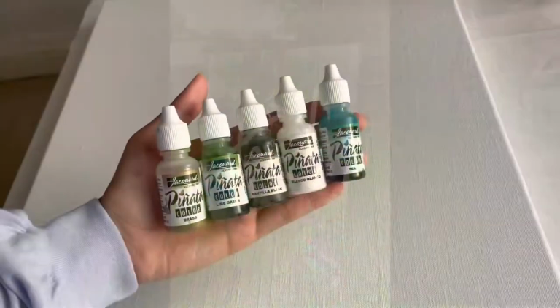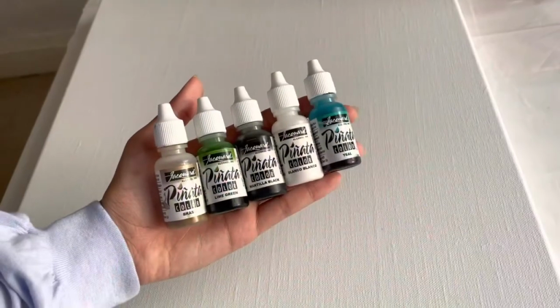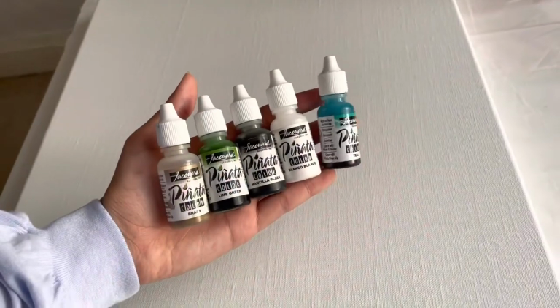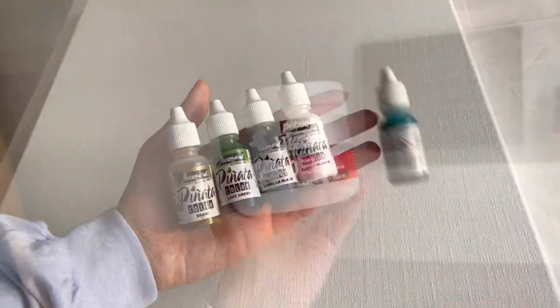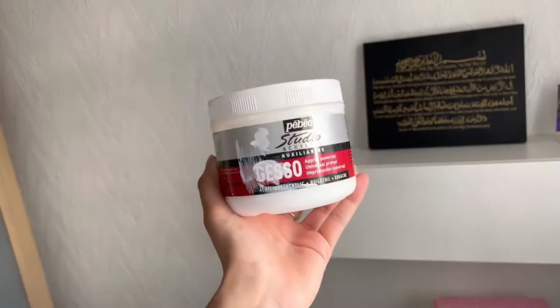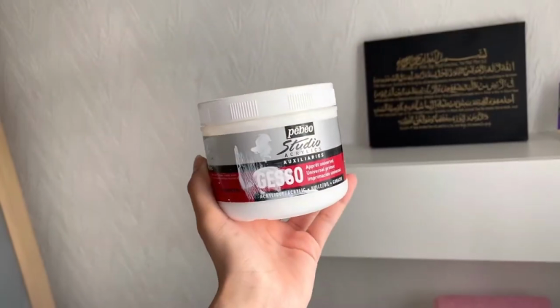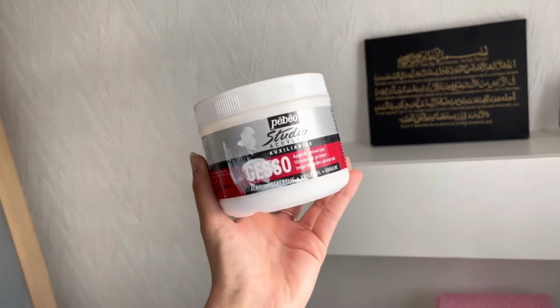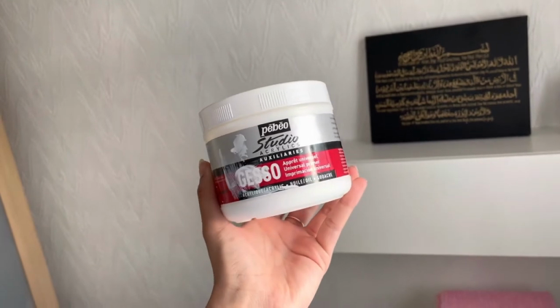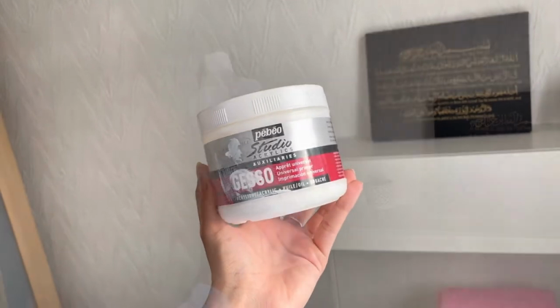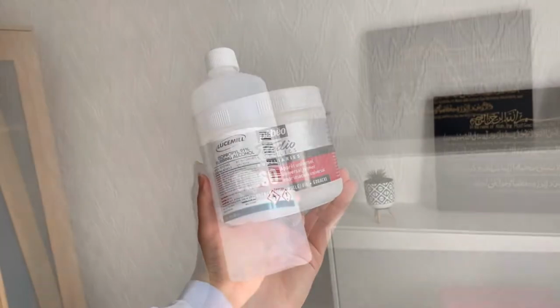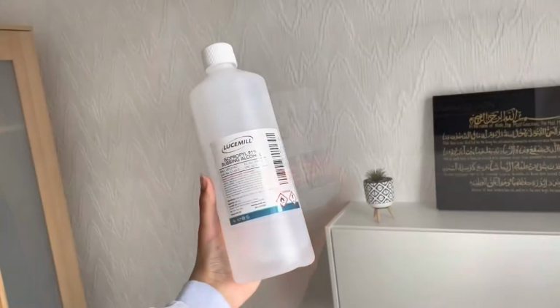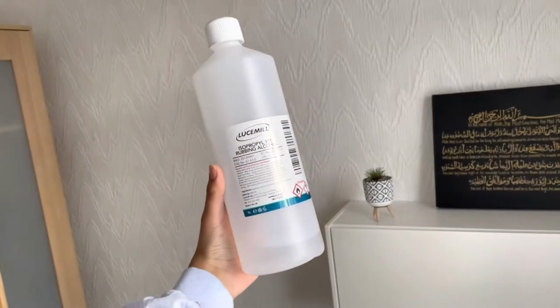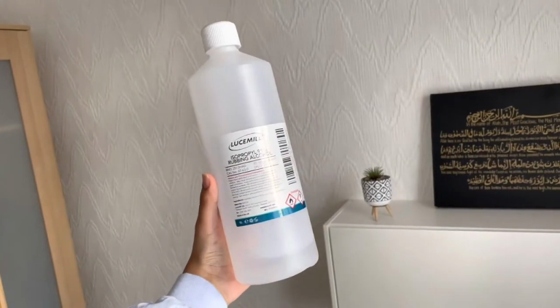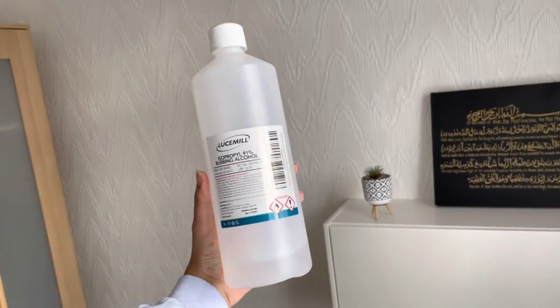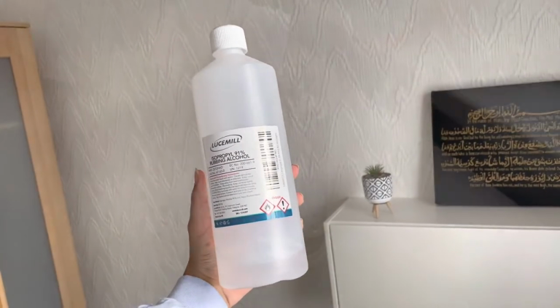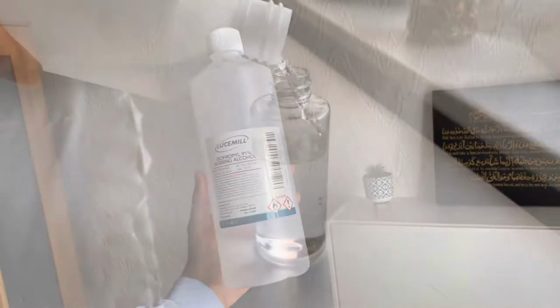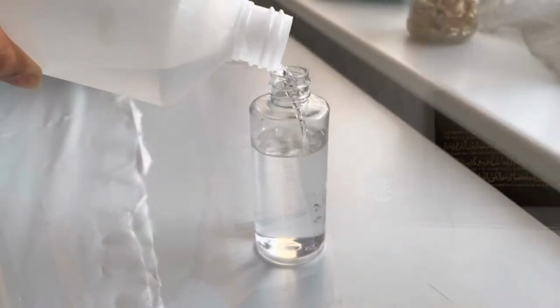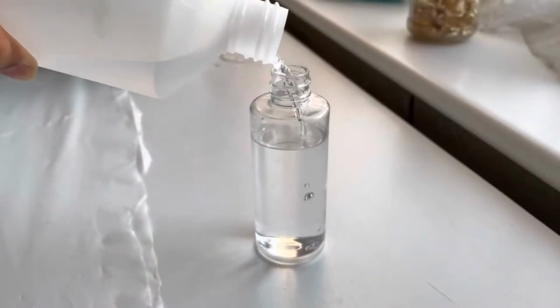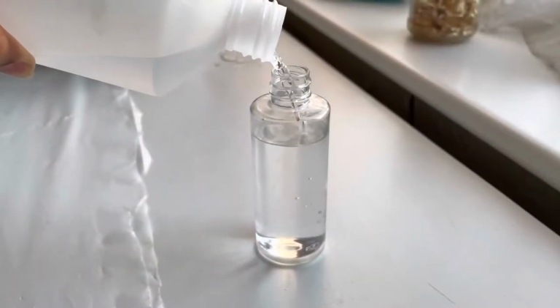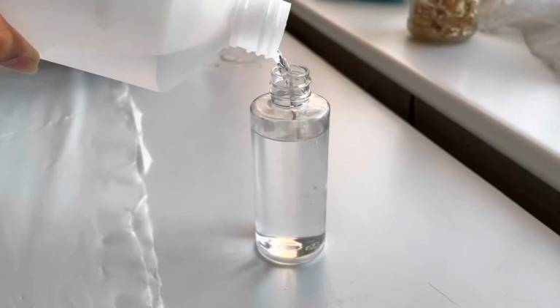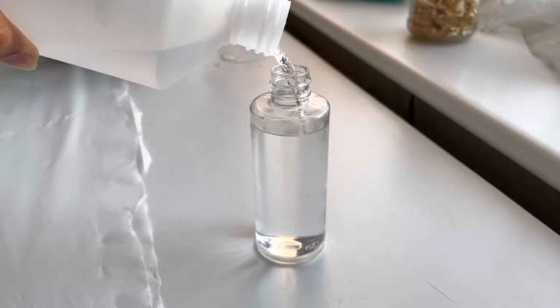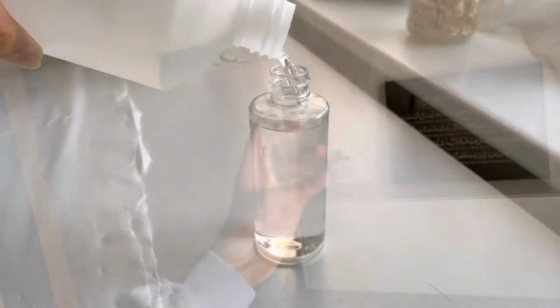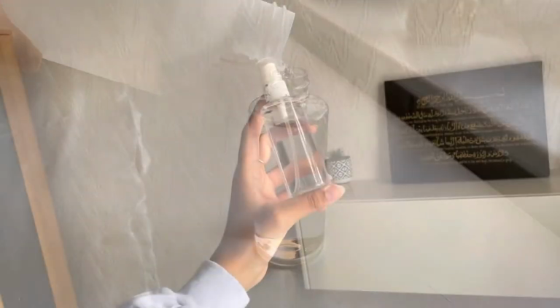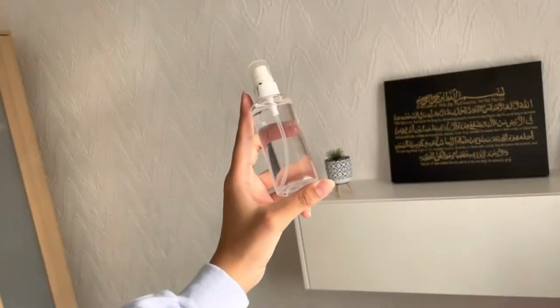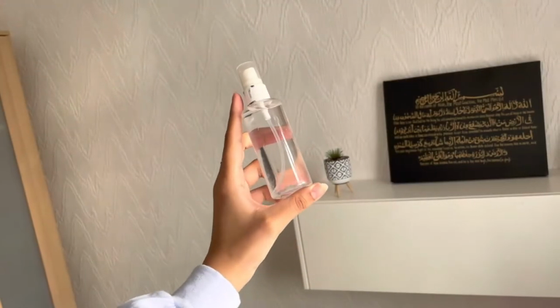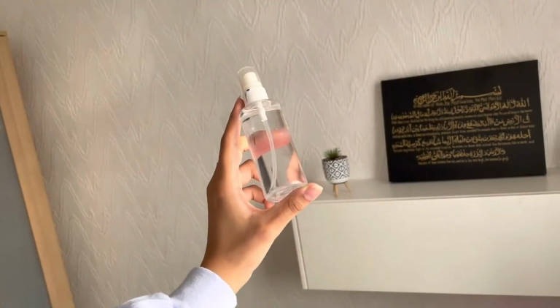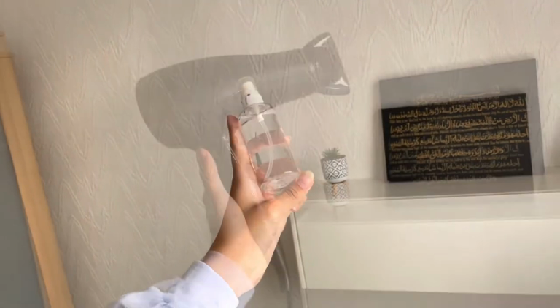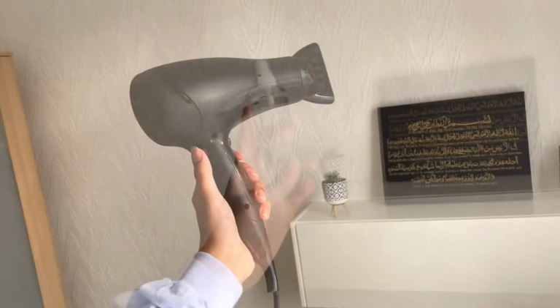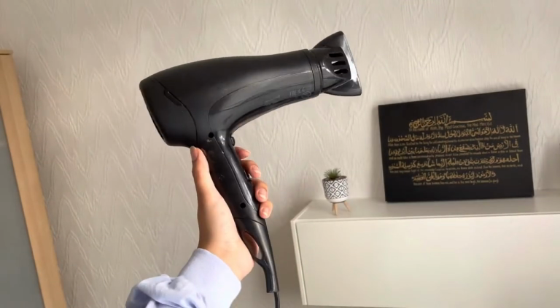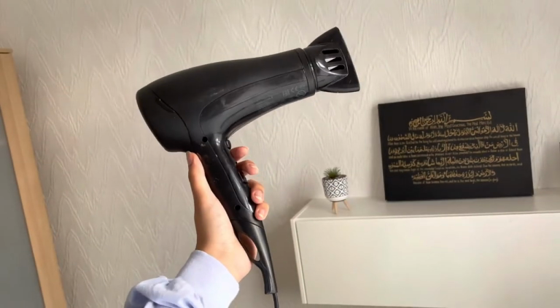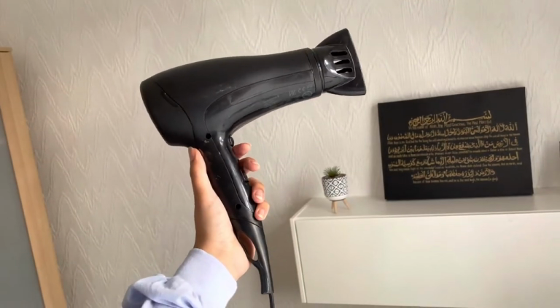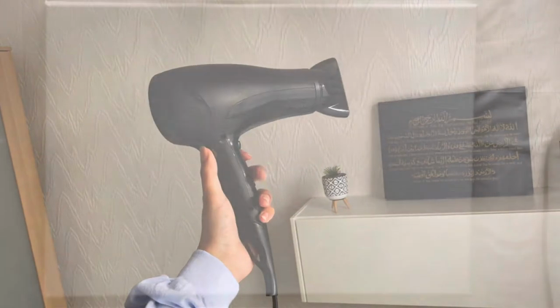So first you need alcohol inks, acrylic gesso, and 91% isopropyl alcohol. I pour this into a bottle so that it's easier to use. Here's a spray bottle. You'll then need a hair dryer too to blow around the inks.